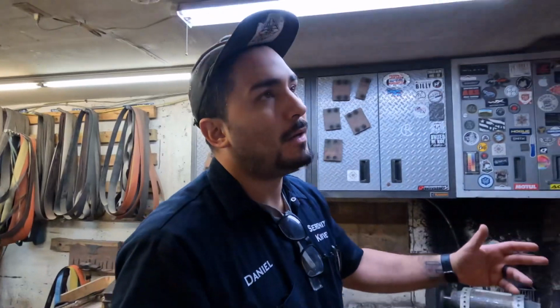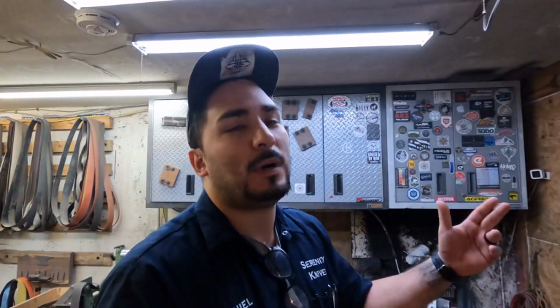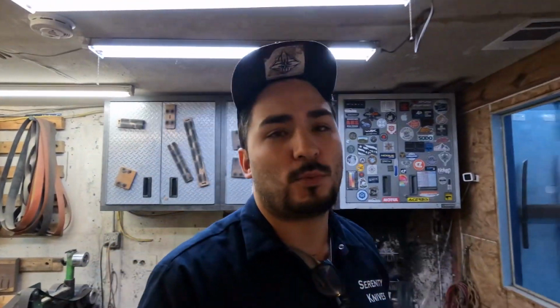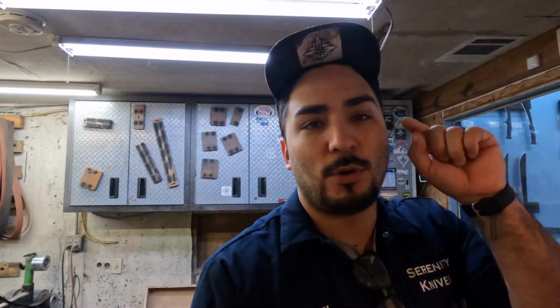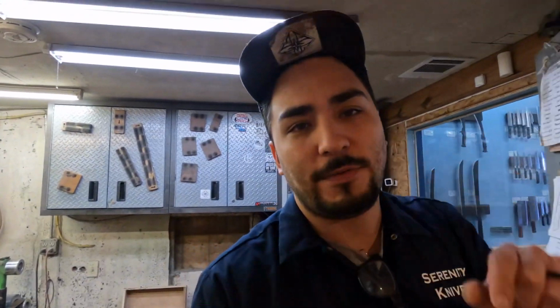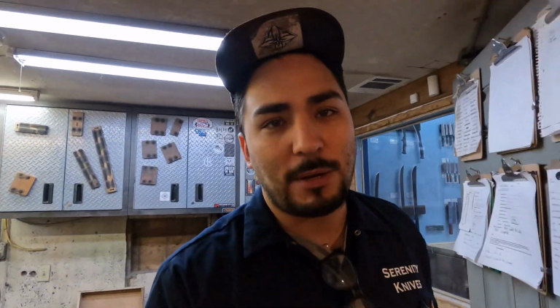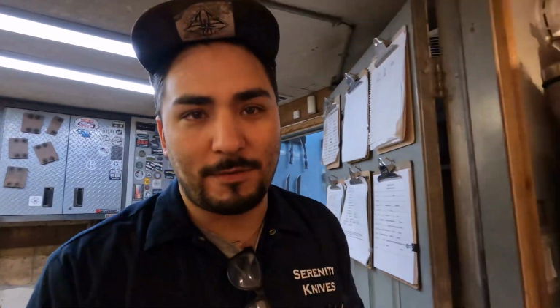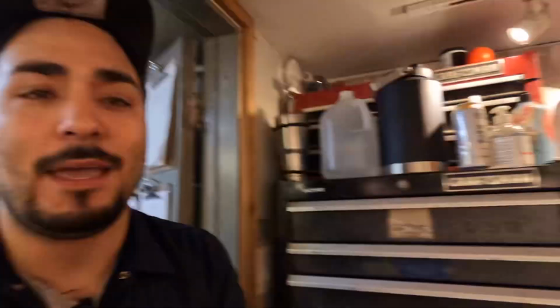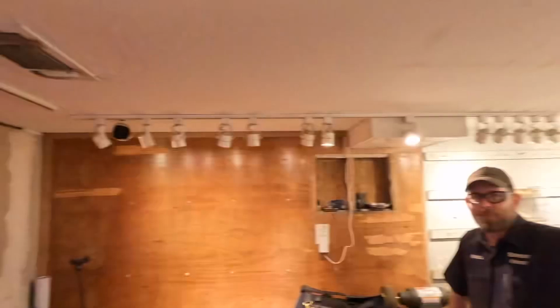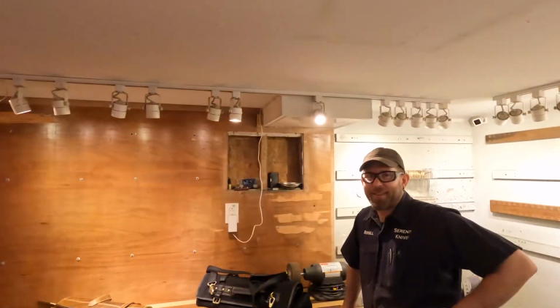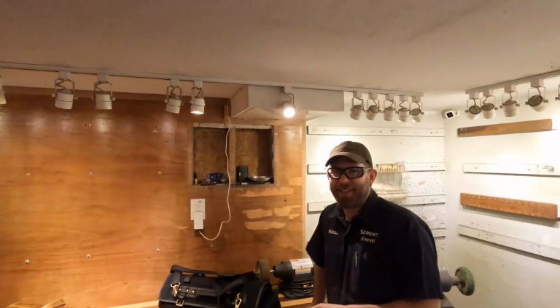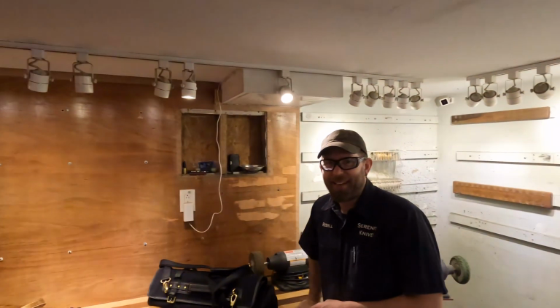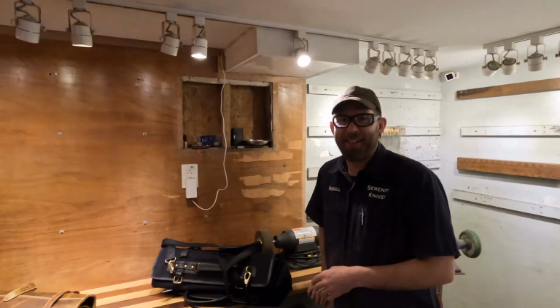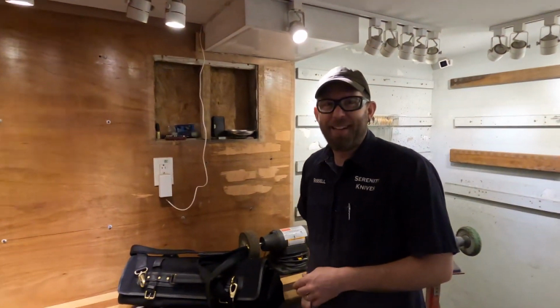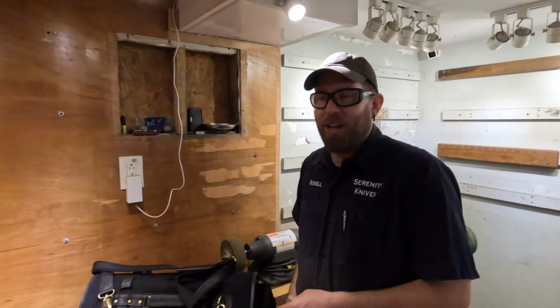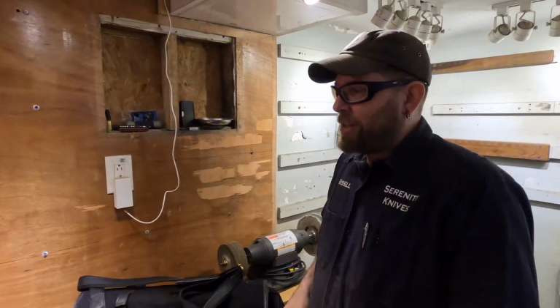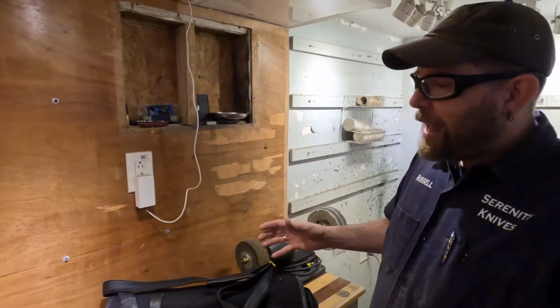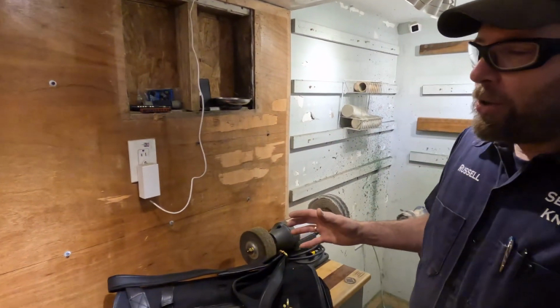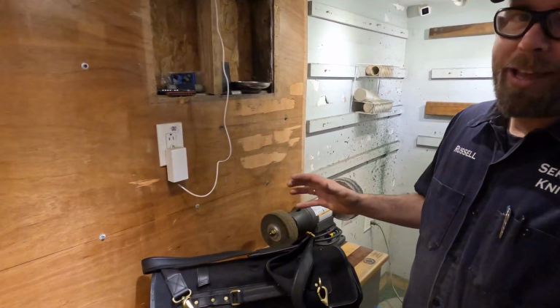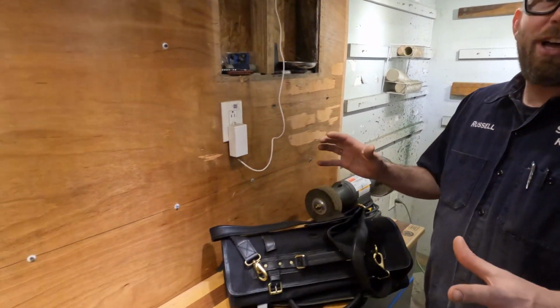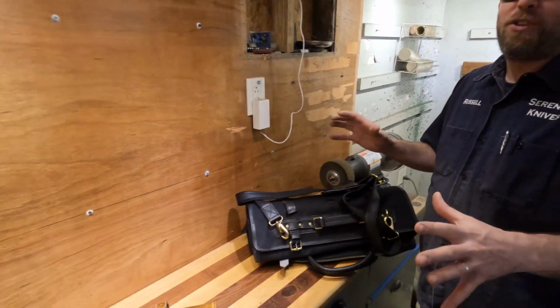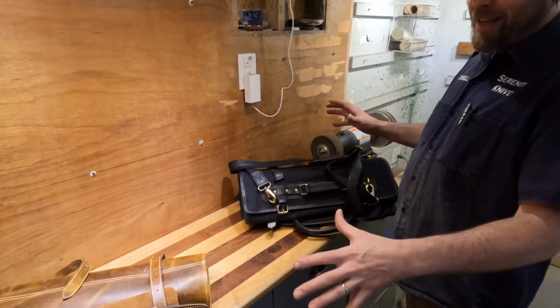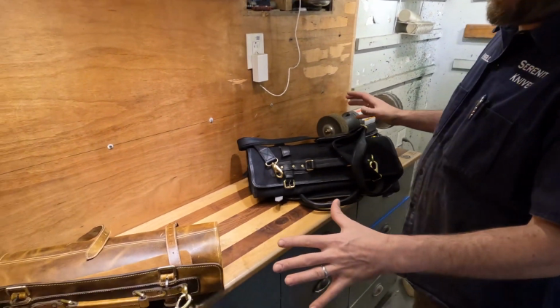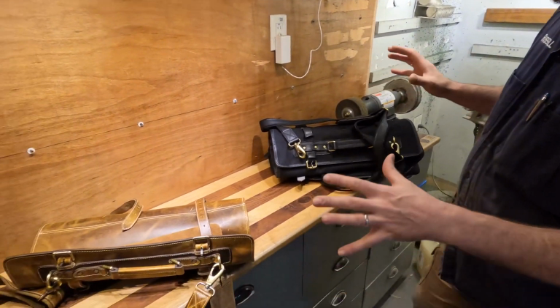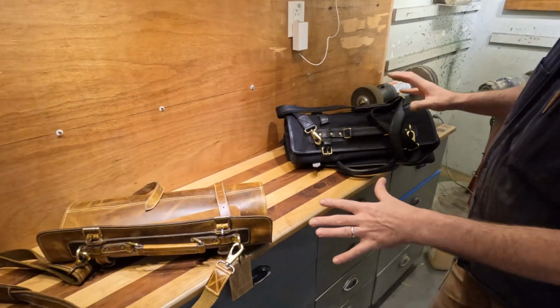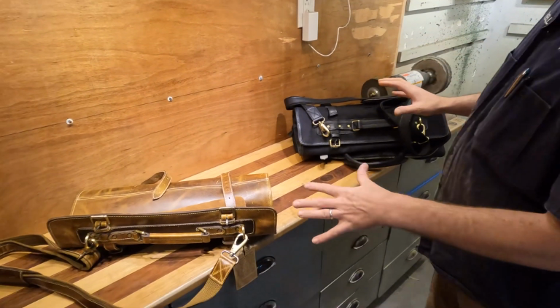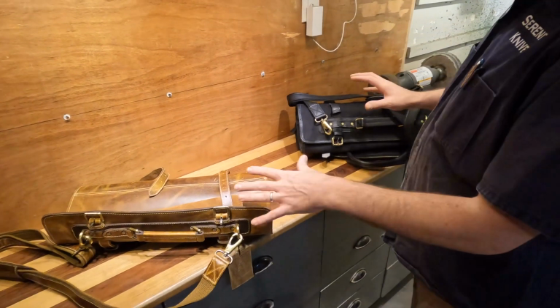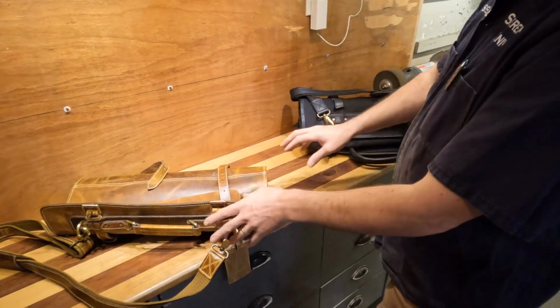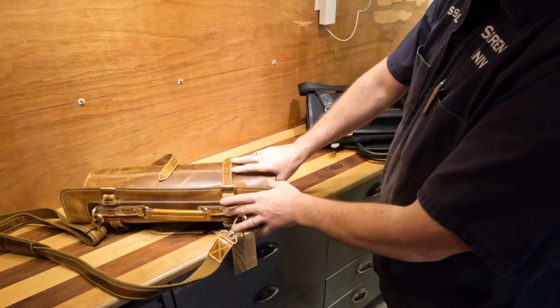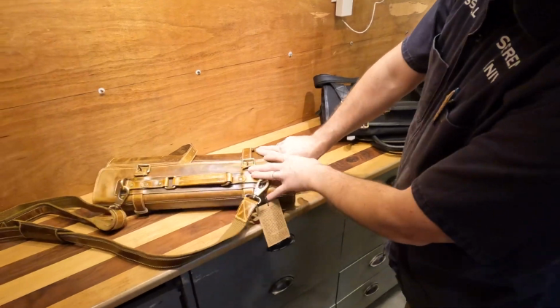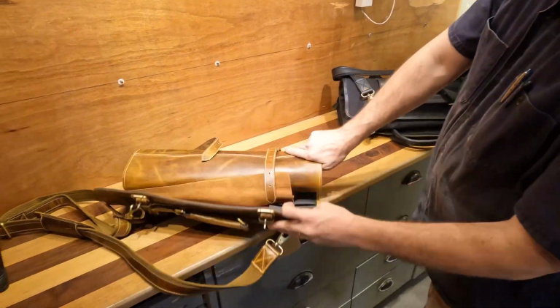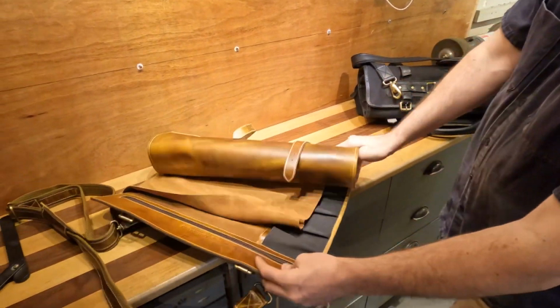We're going to go to our favorite spot with our favorite guy Russell. What's up, bud? Today we're talking about knife accessories — we have new chef's rolls in stock.